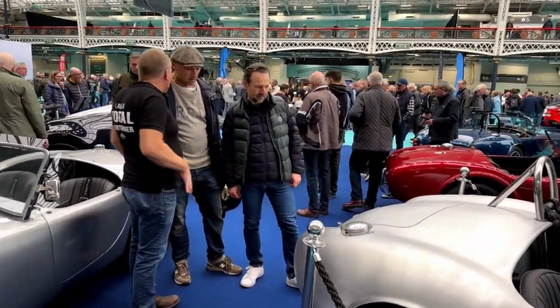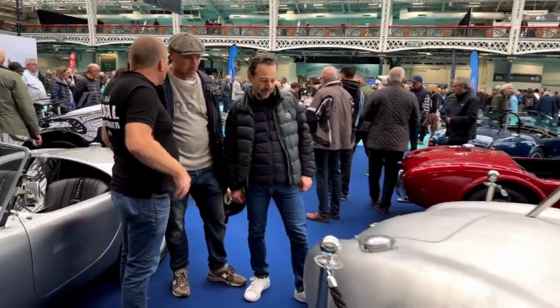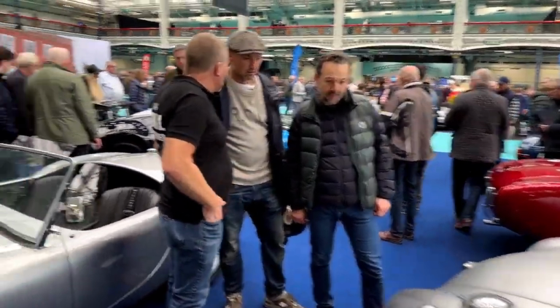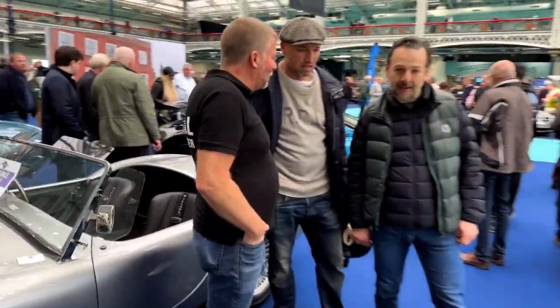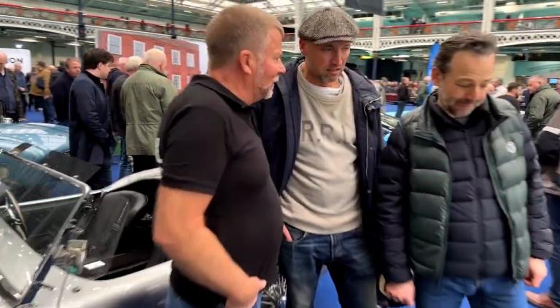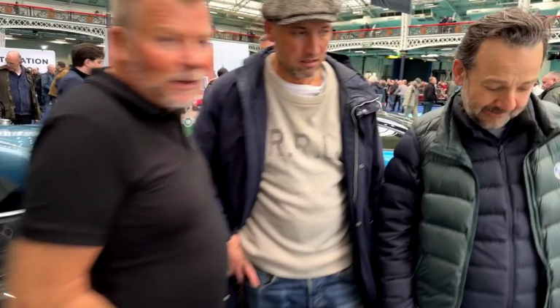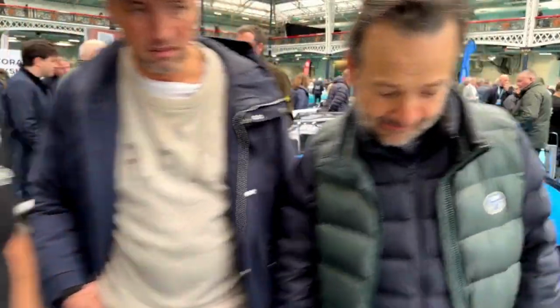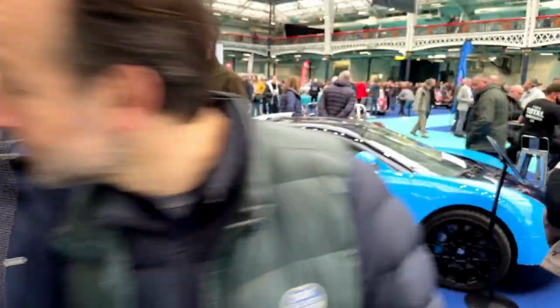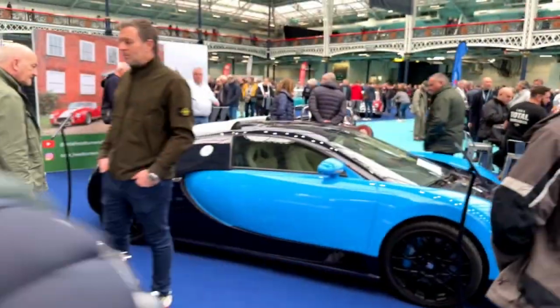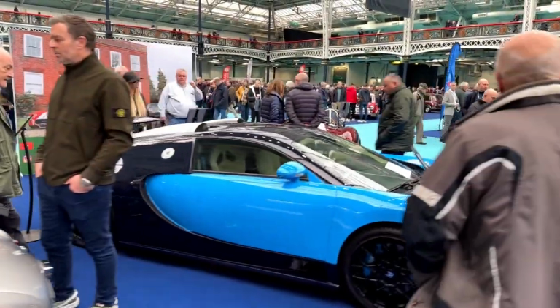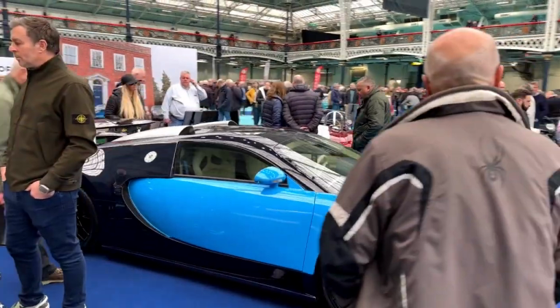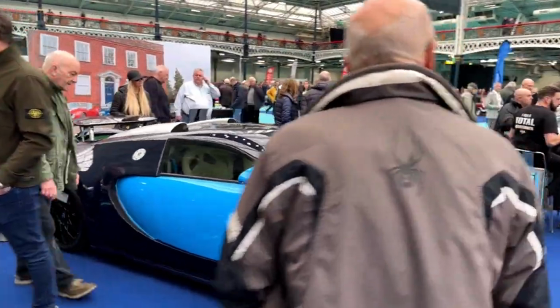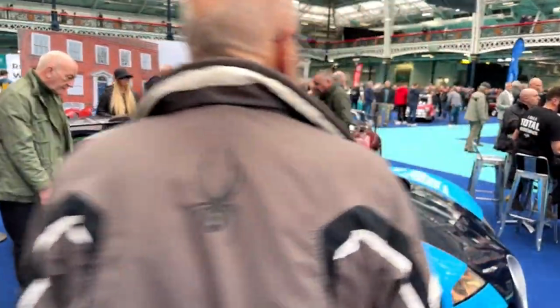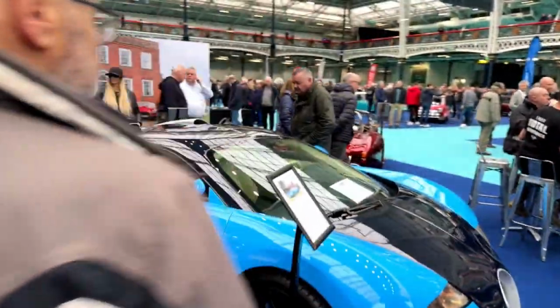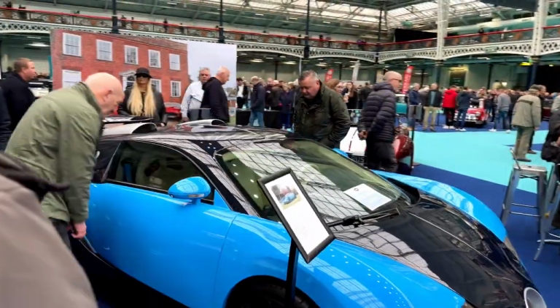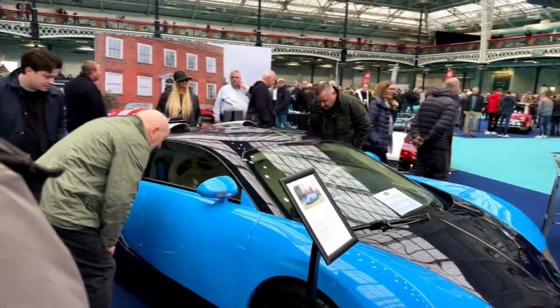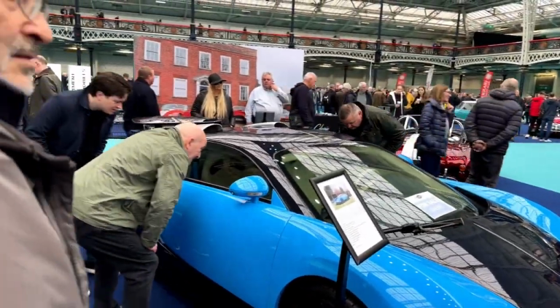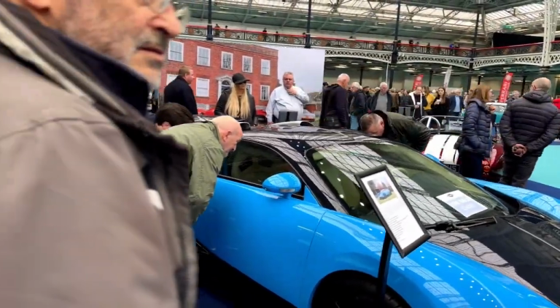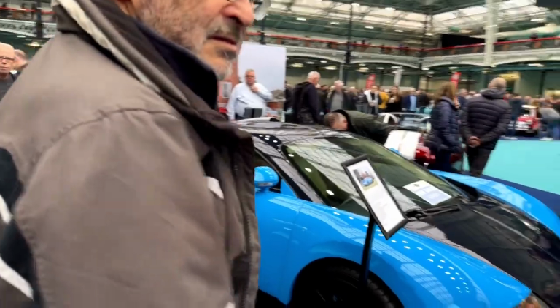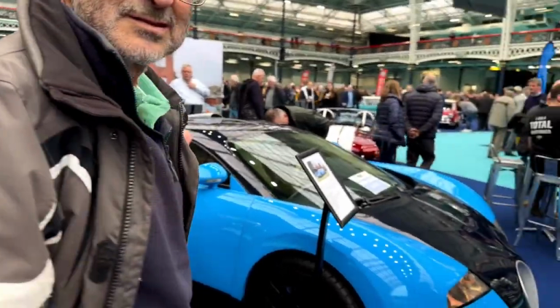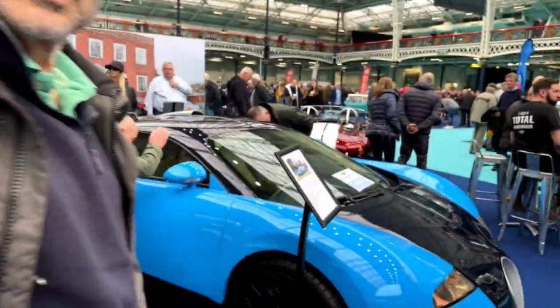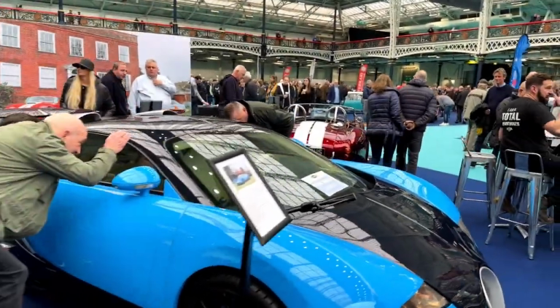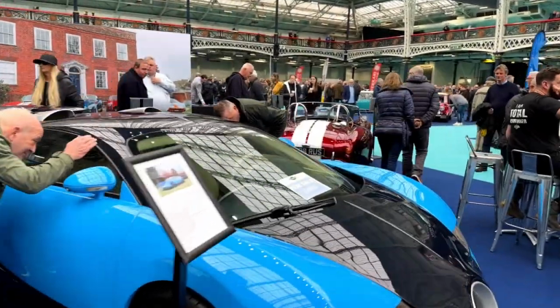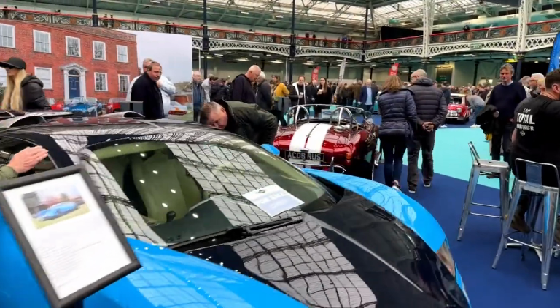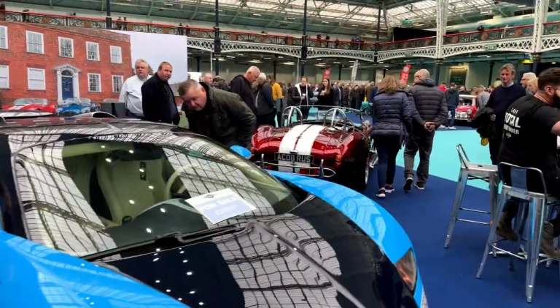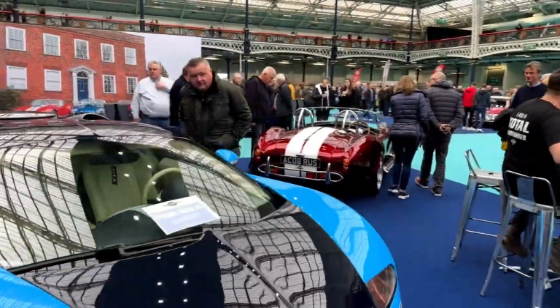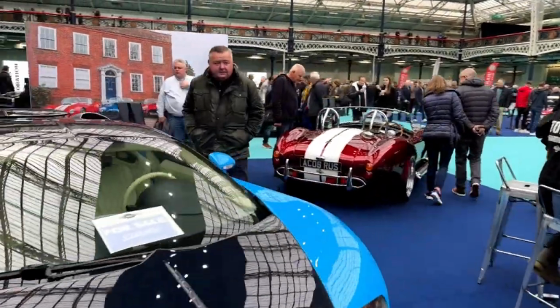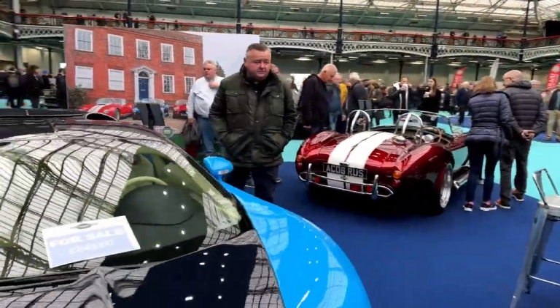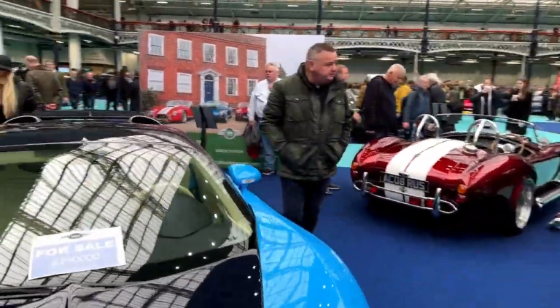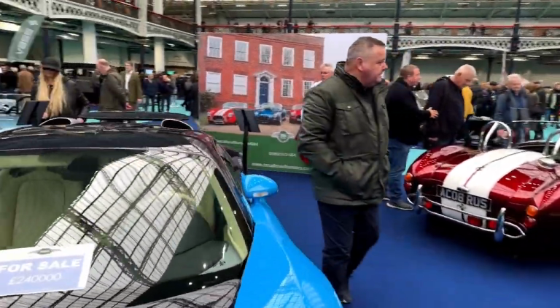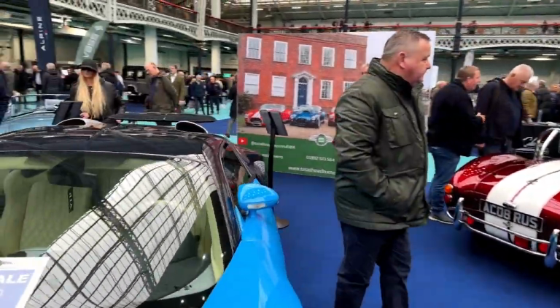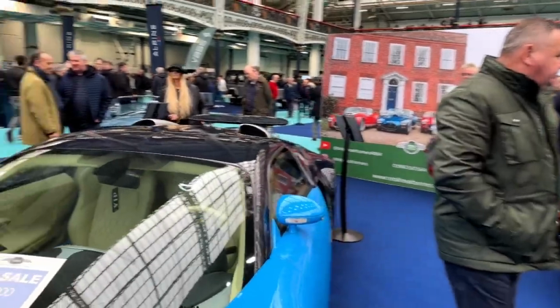But look — there's a Bugatti Veyron replica for sale at £240,000. That's ridiculous. That is ridiculous for a replica.